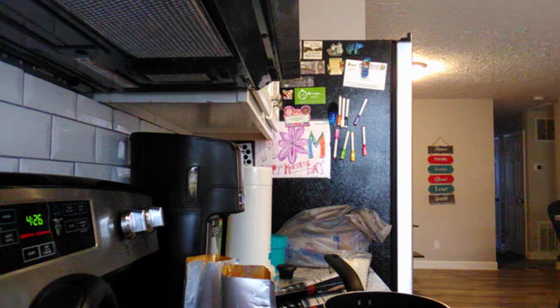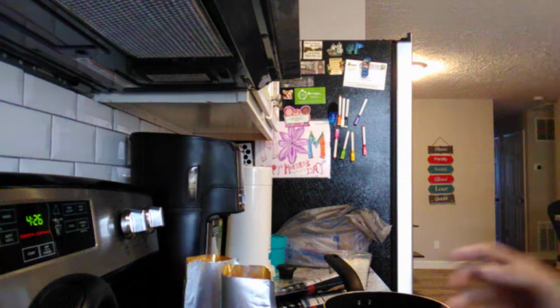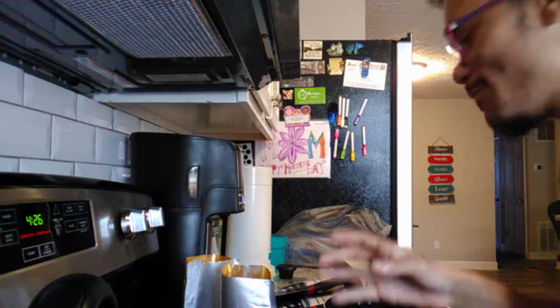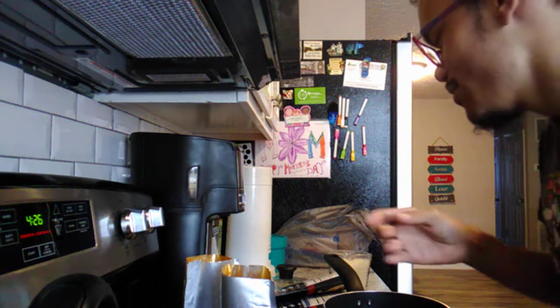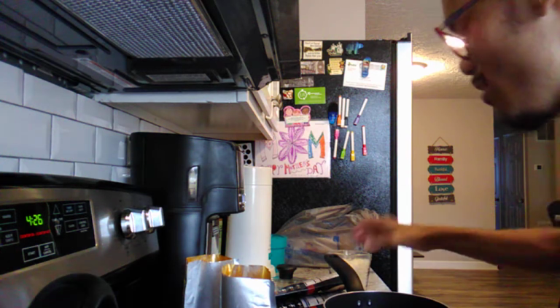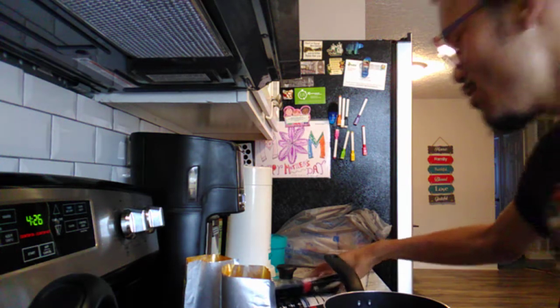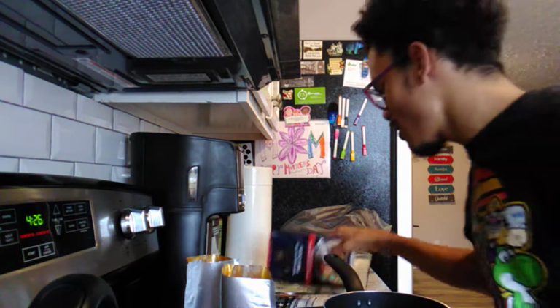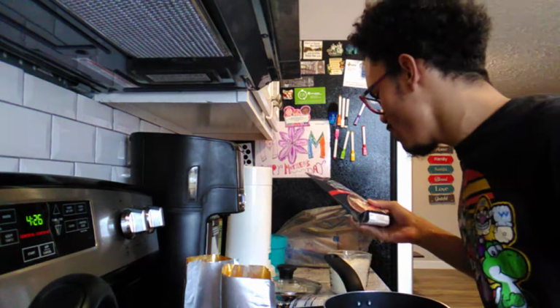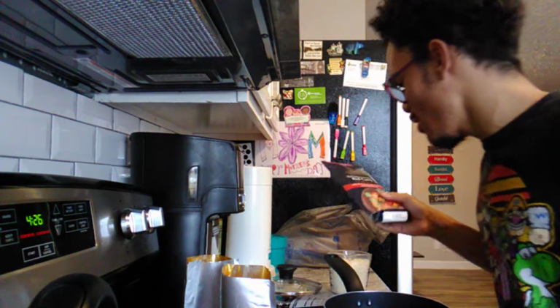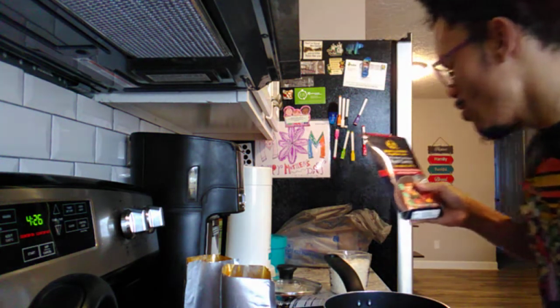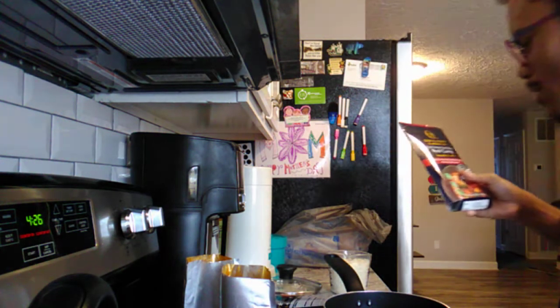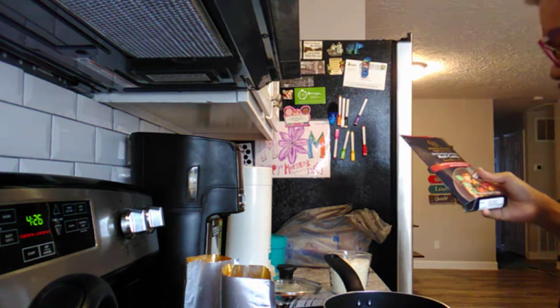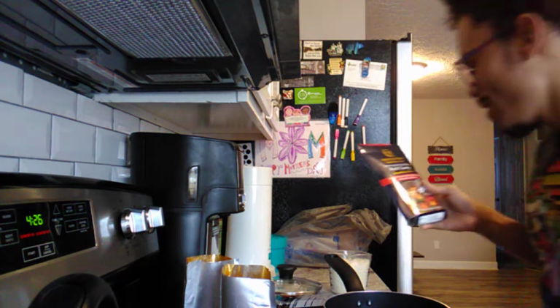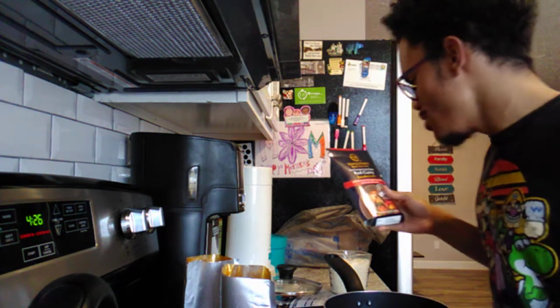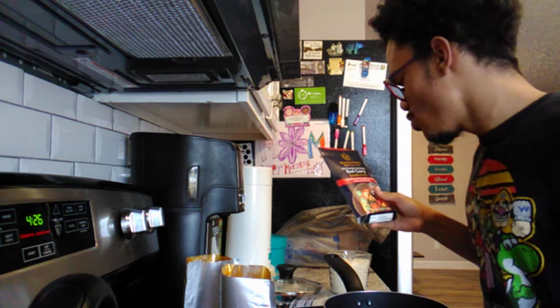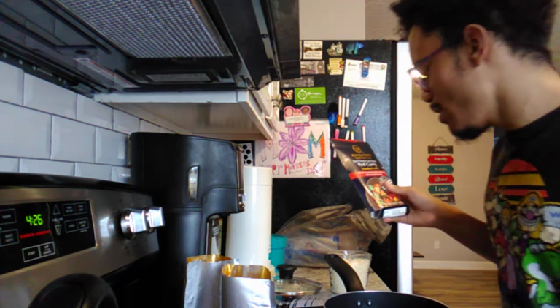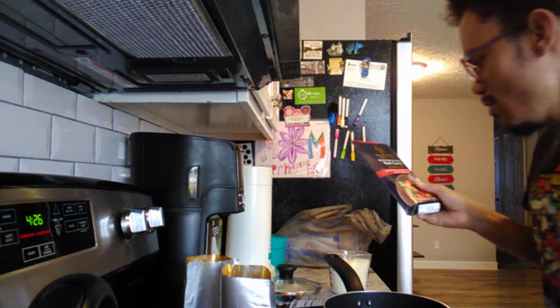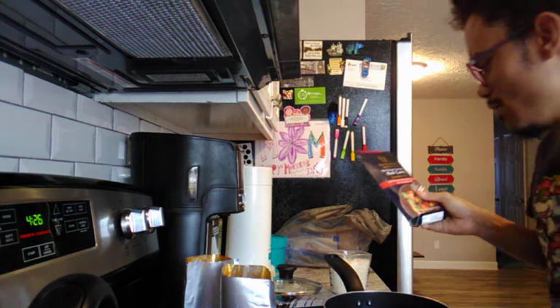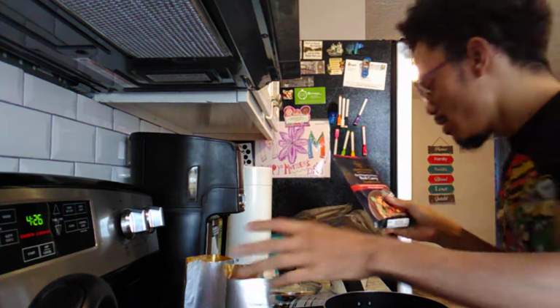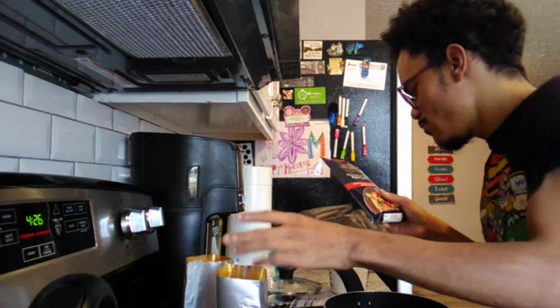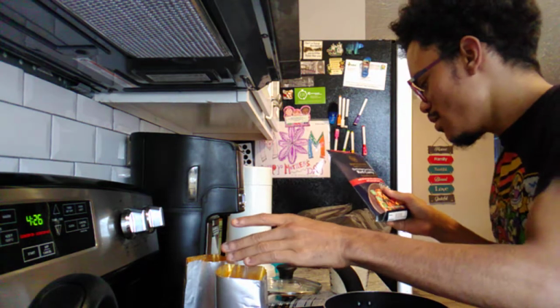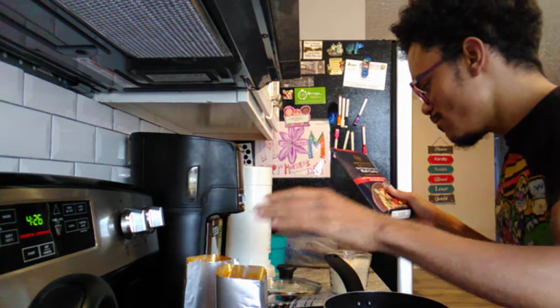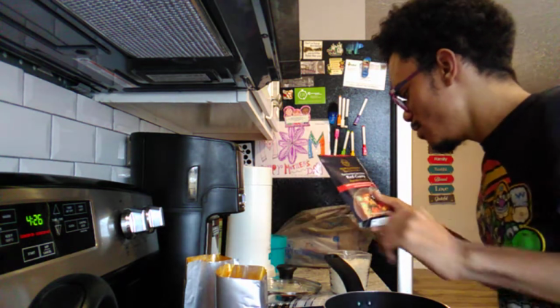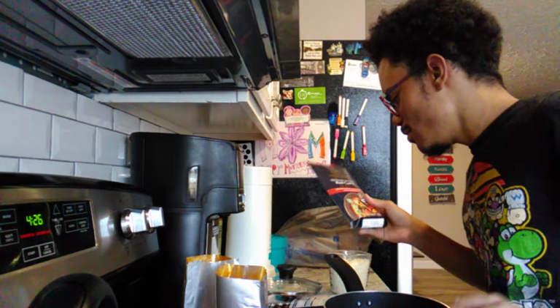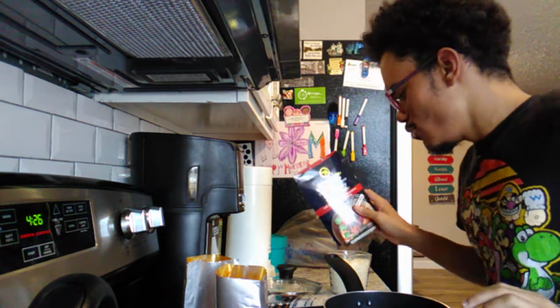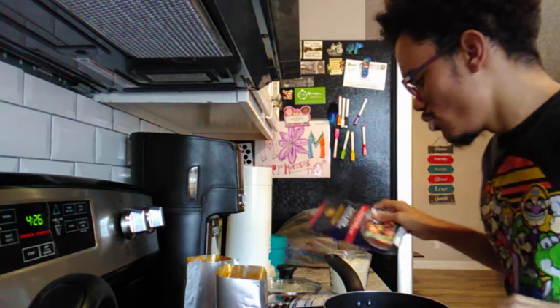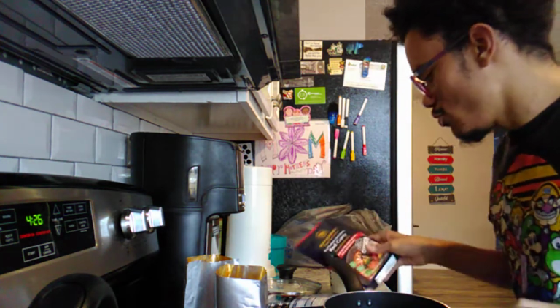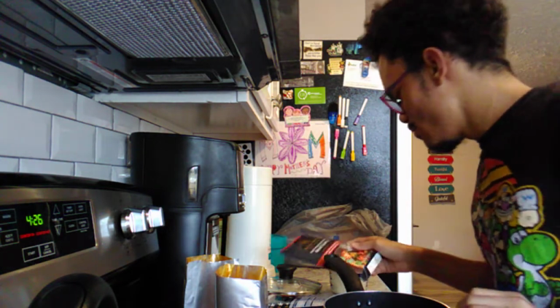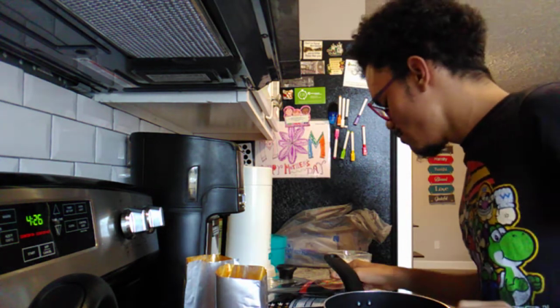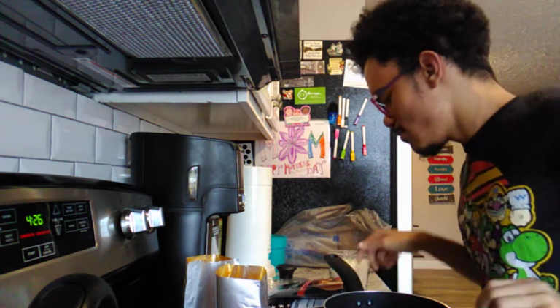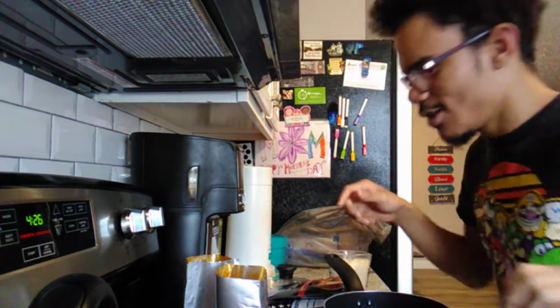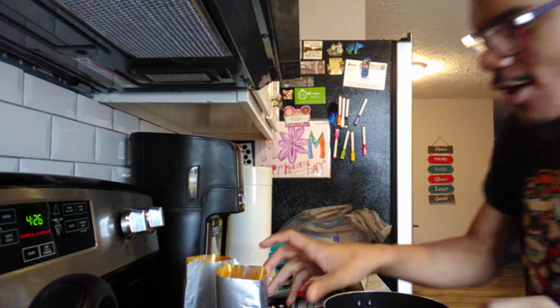Hi guys, welcome back to my channel. Tonight's dinner I'm making a red curry chicken. So let's get started.